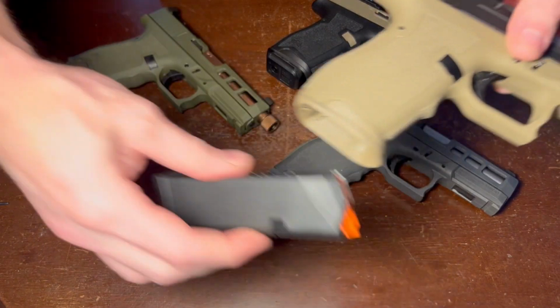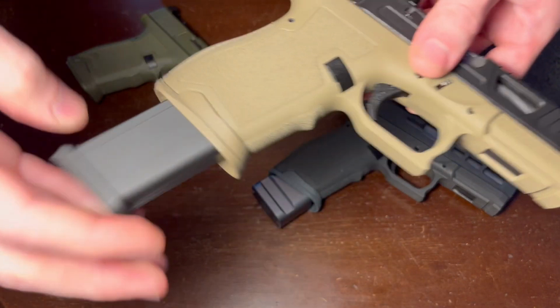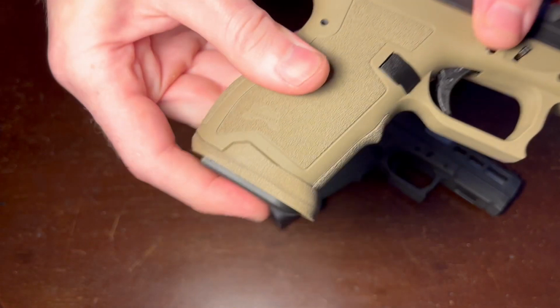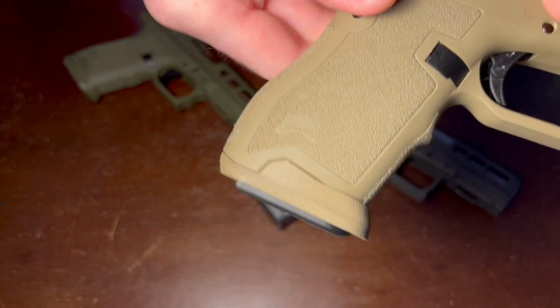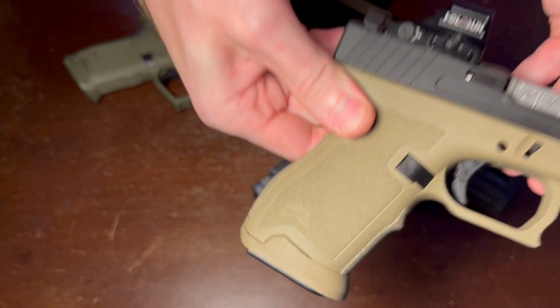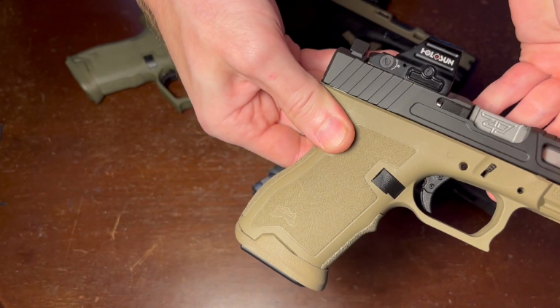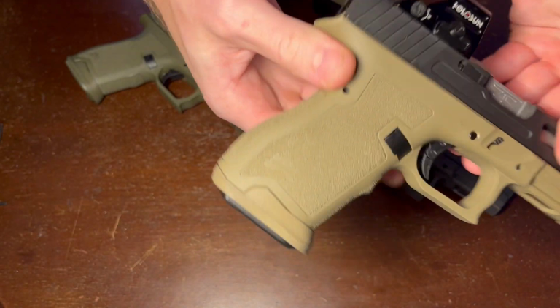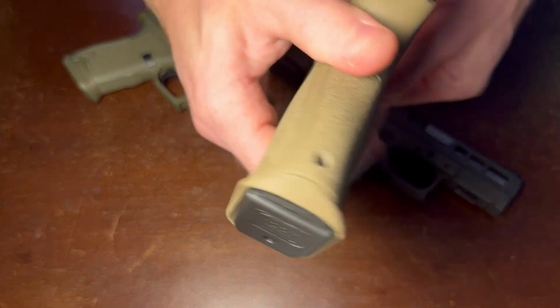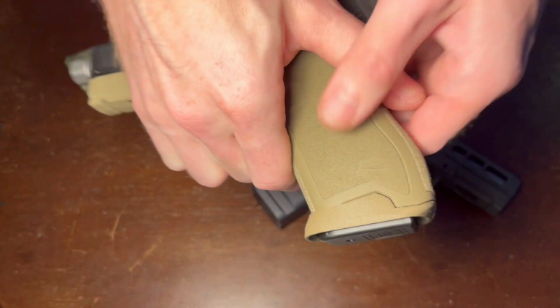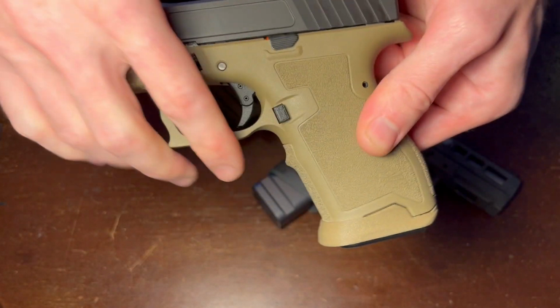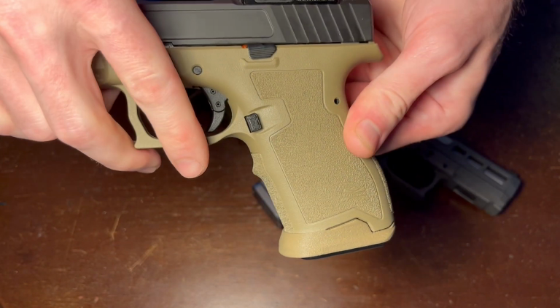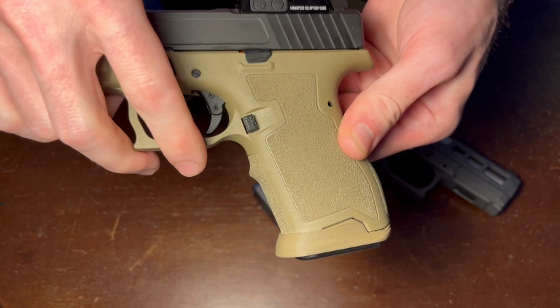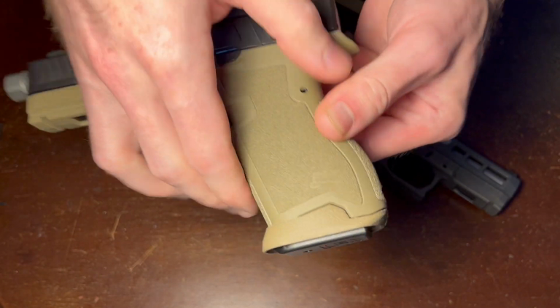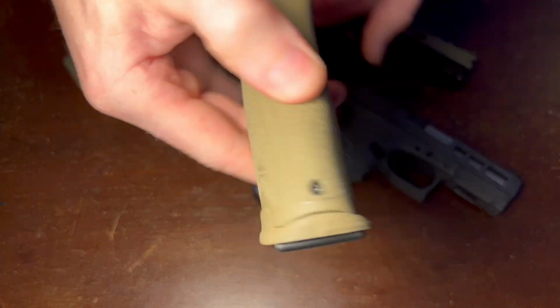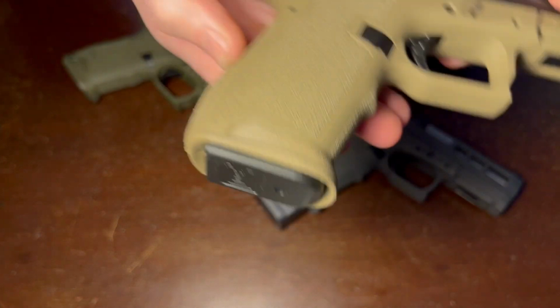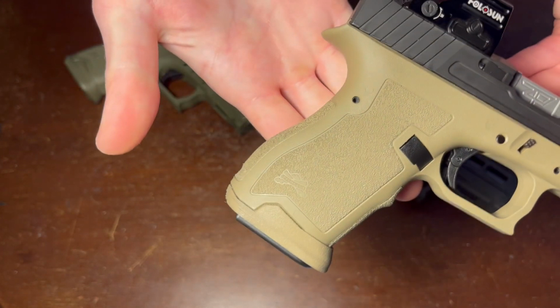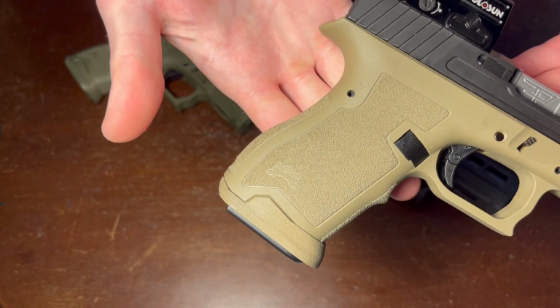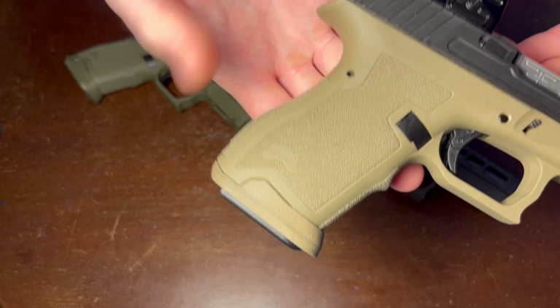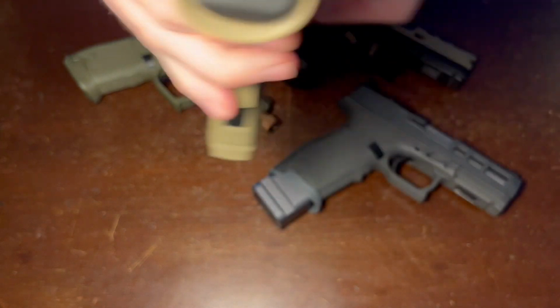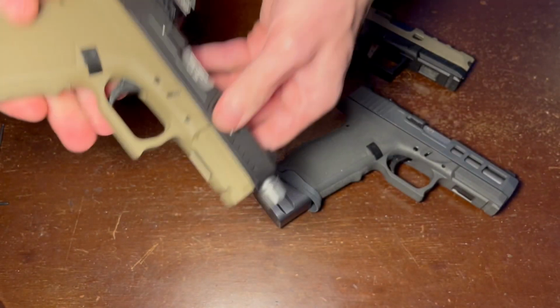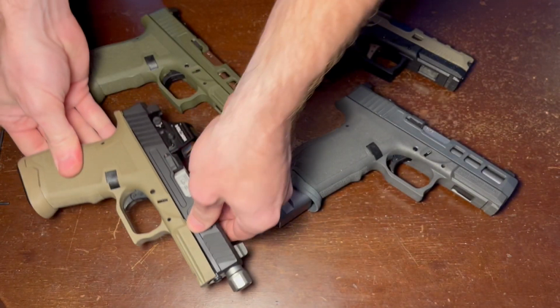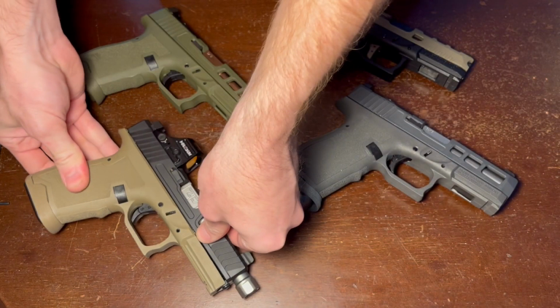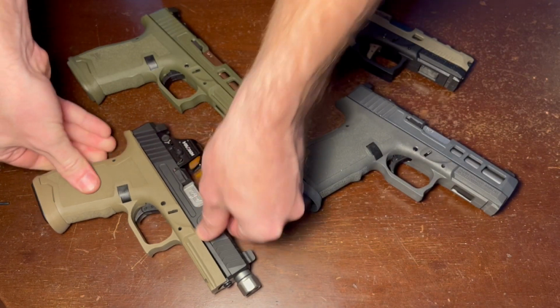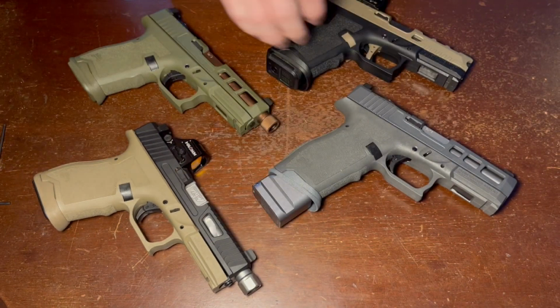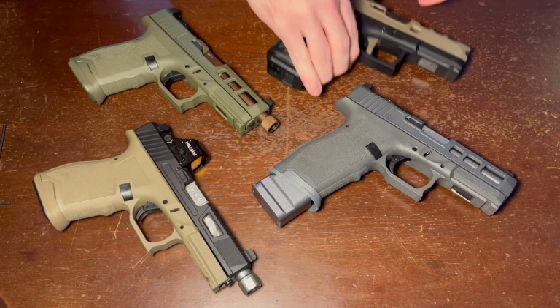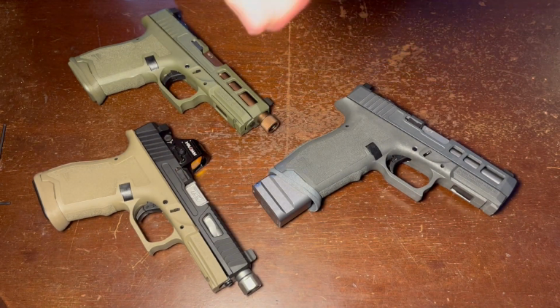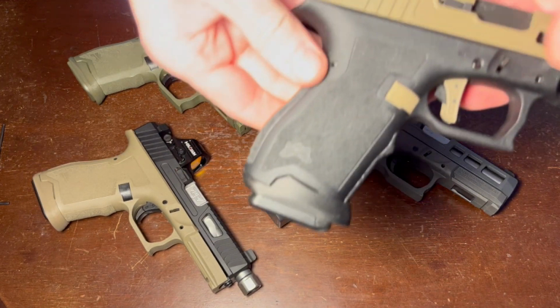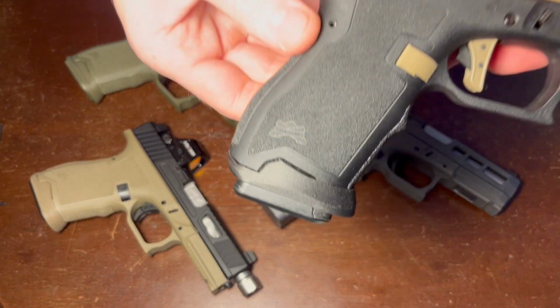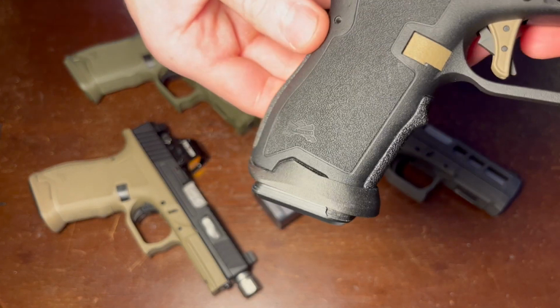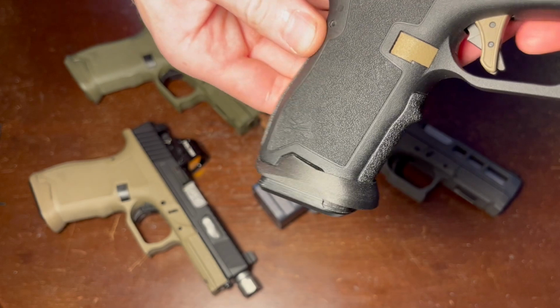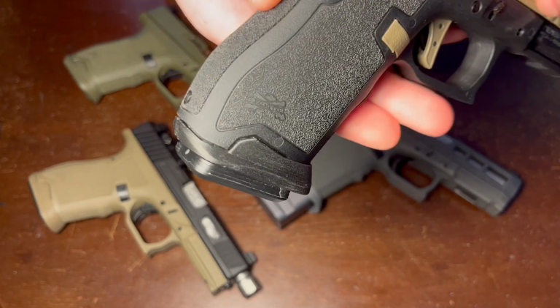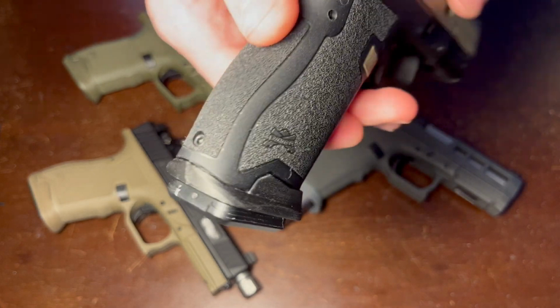As you can see, the FDE is an excellent color match for the Dagger frames. Take a look at black, because that is the most popular — on a black frame you can see there.